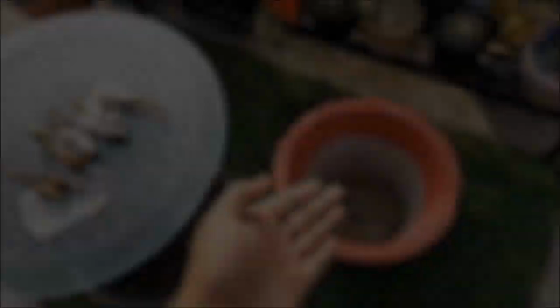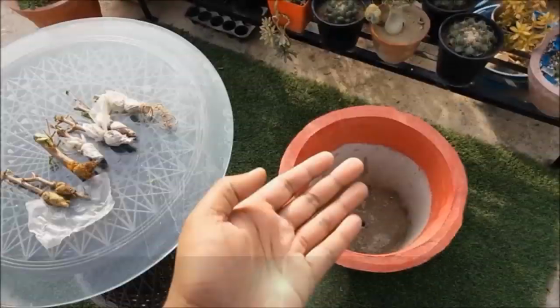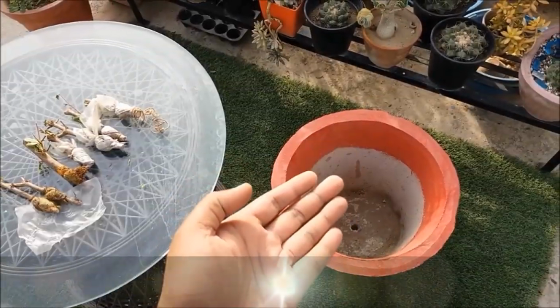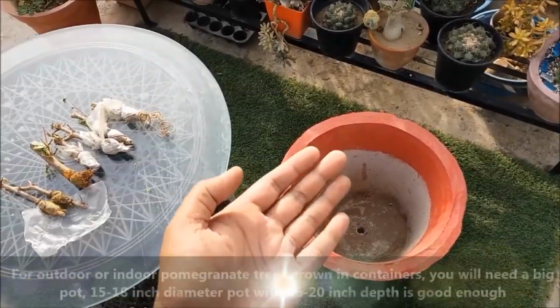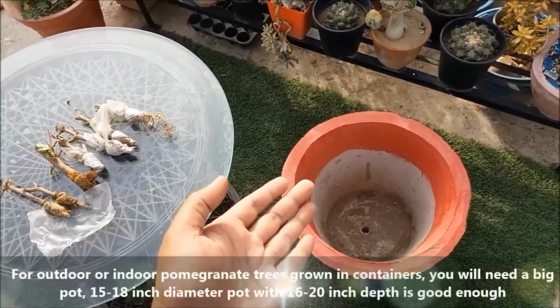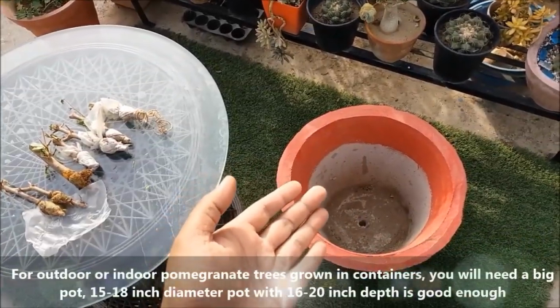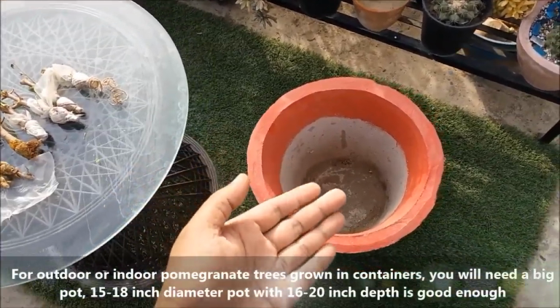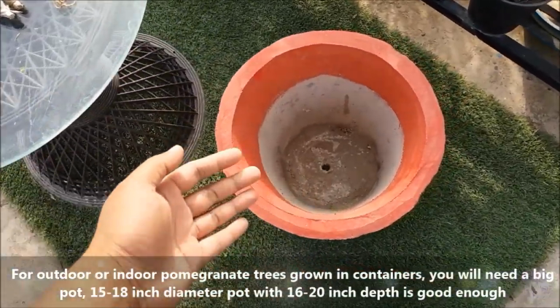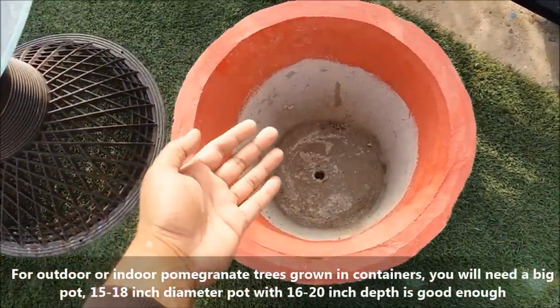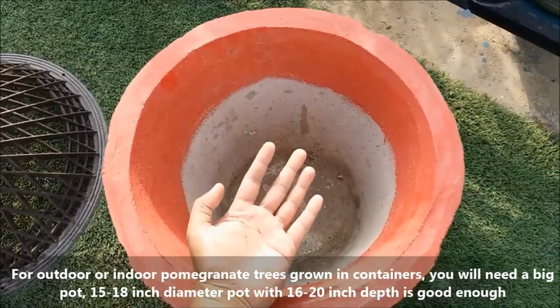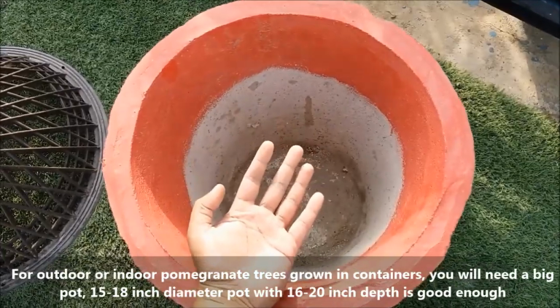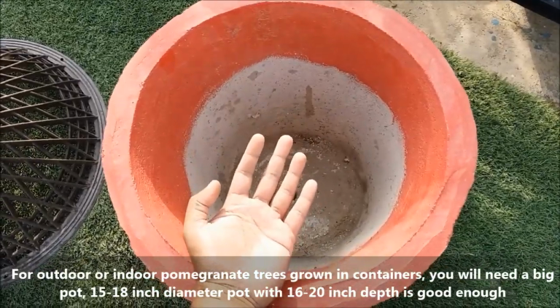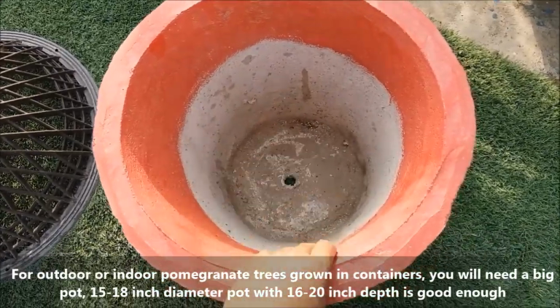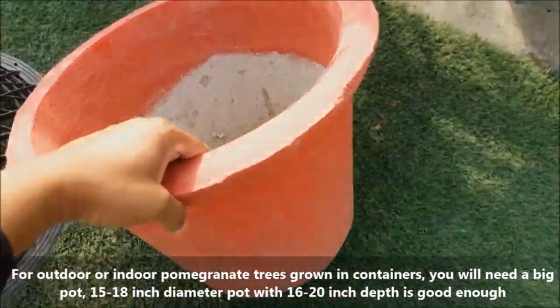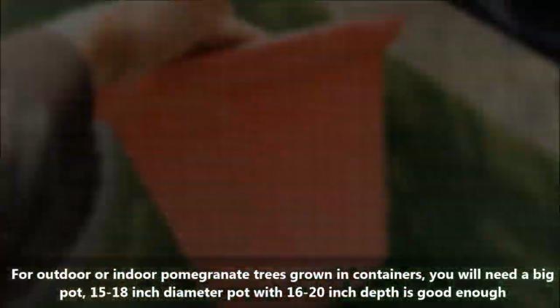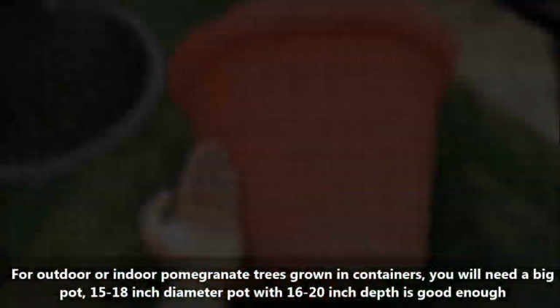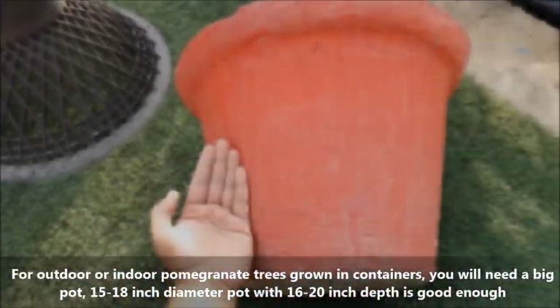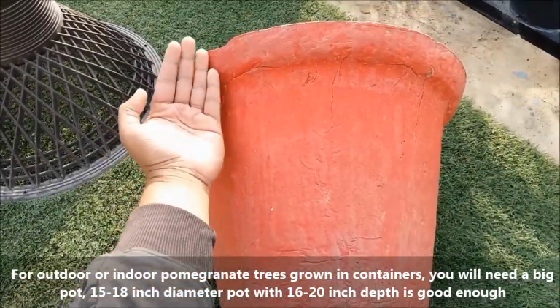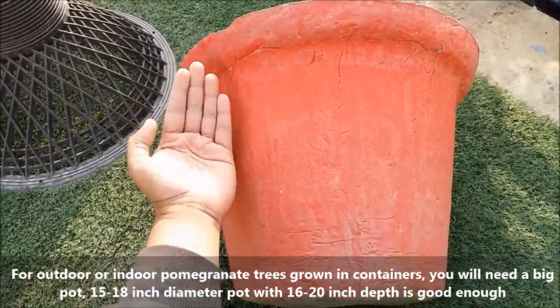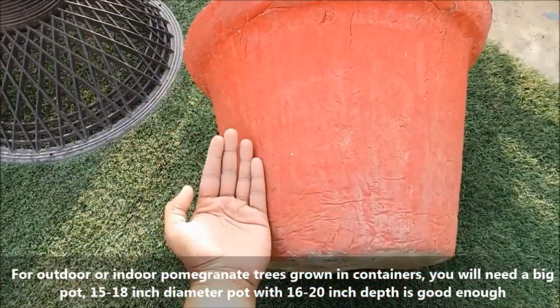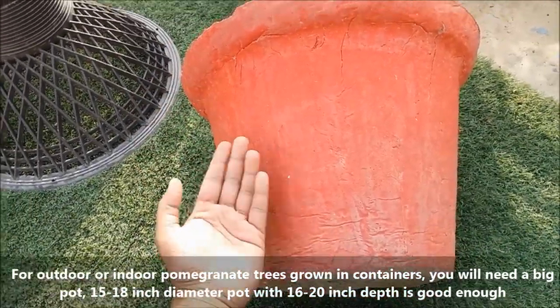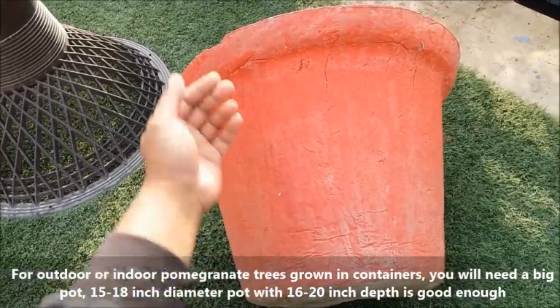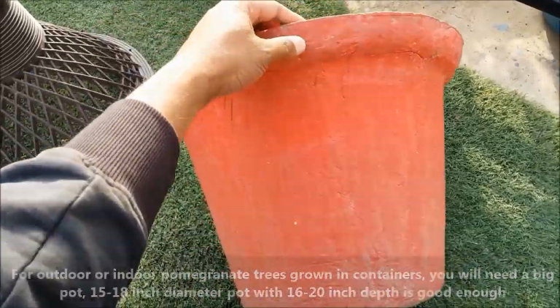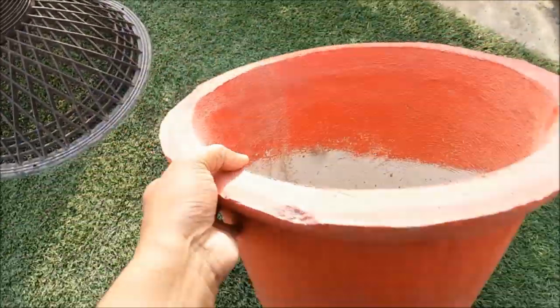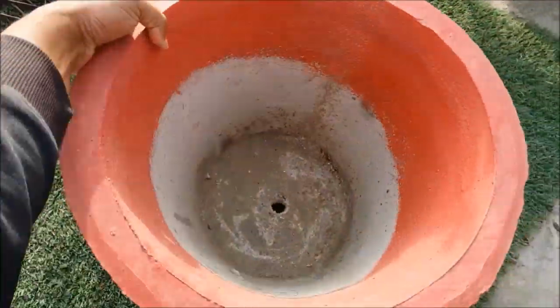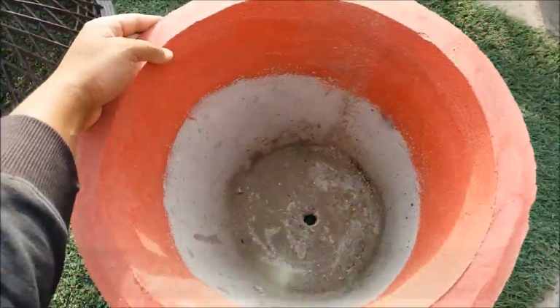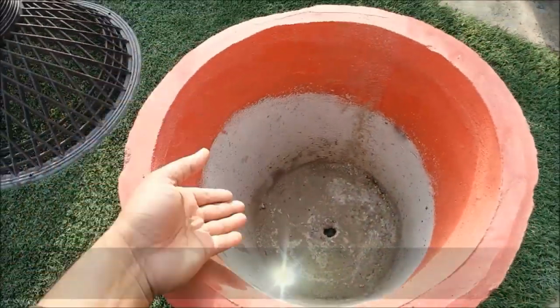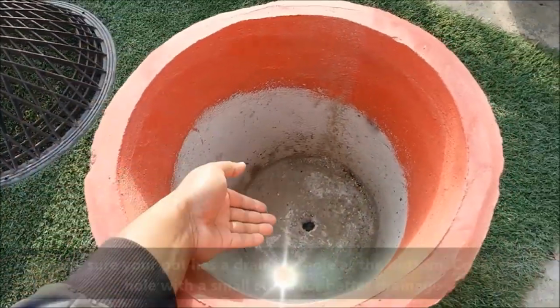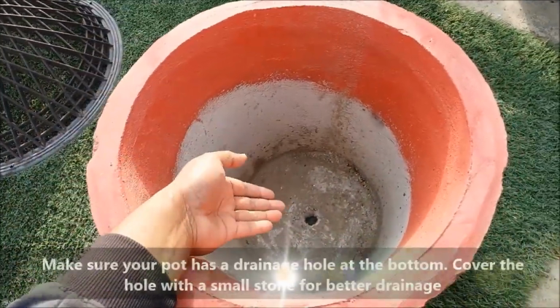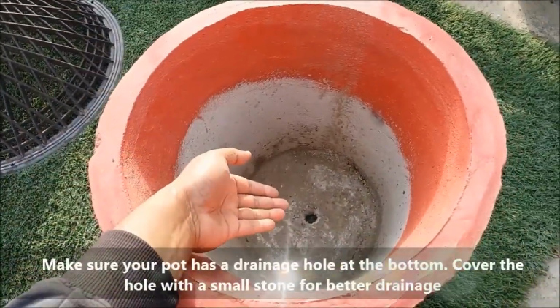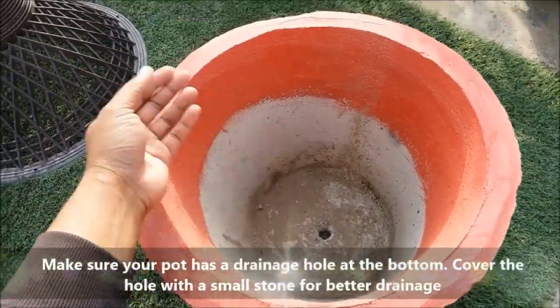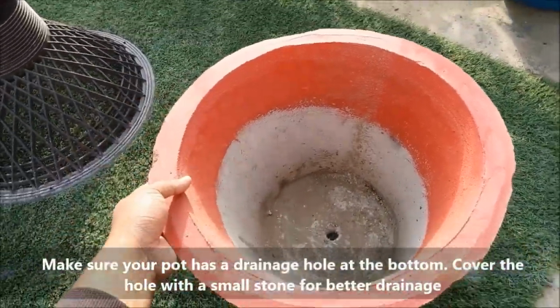For outdoor or indoor trees grown in containers, you will need a big pot. A 15 to 18 inch diameter pot with 18 to 20 inch depth is good enough. Make sure your pot has a drainage hole at the bottom.